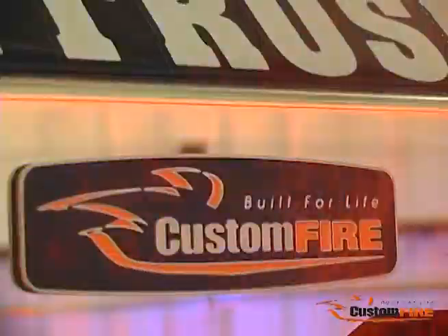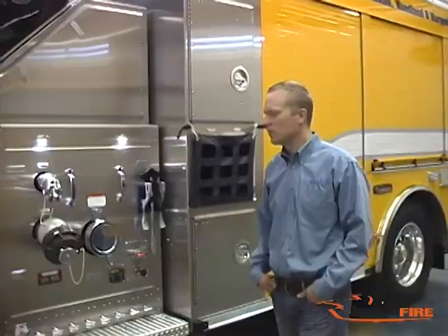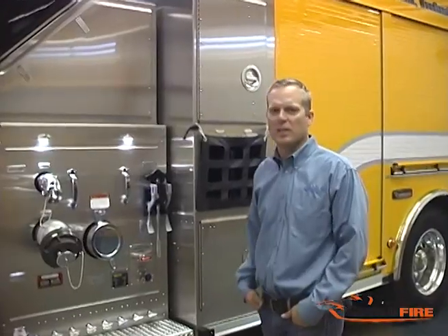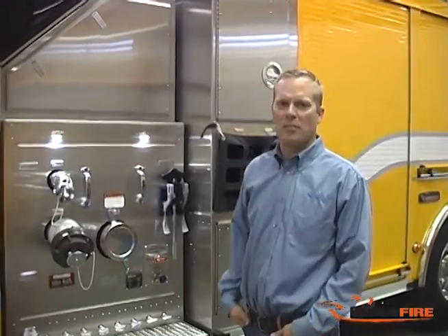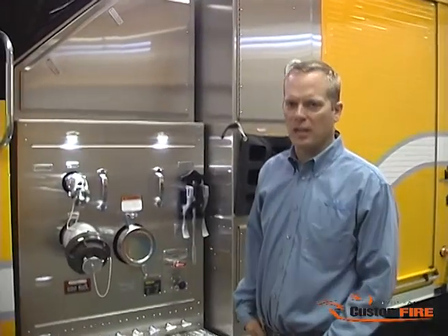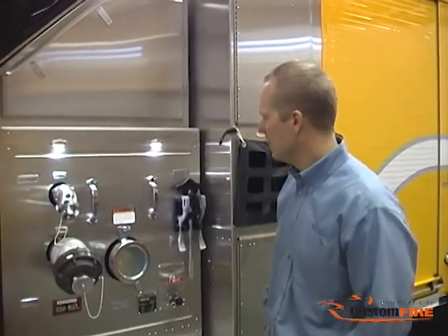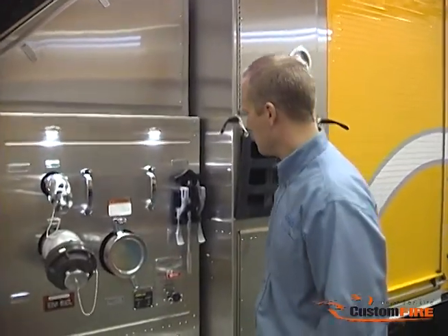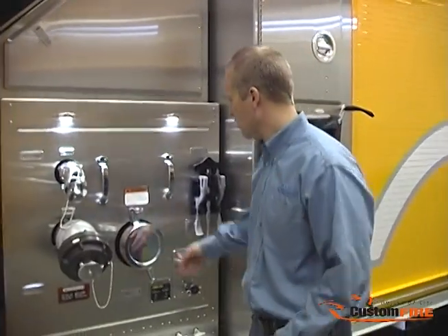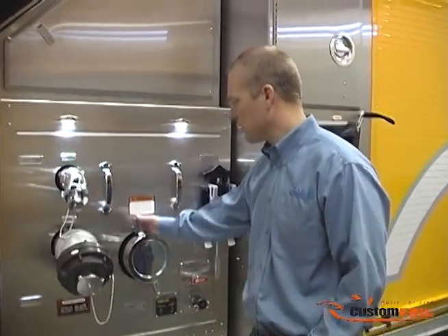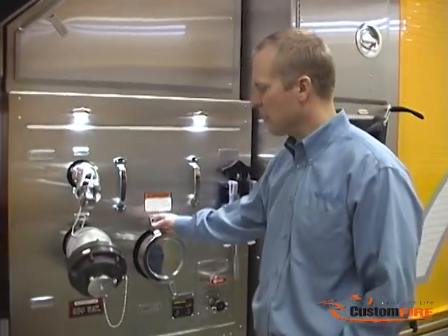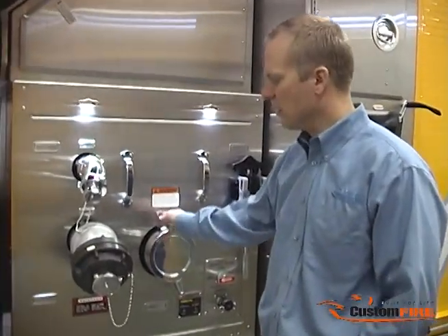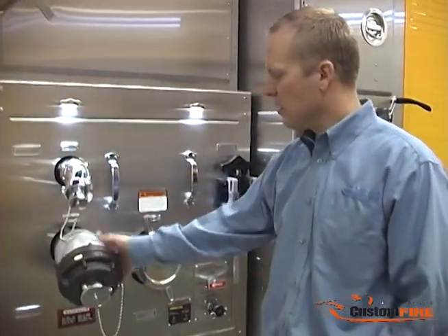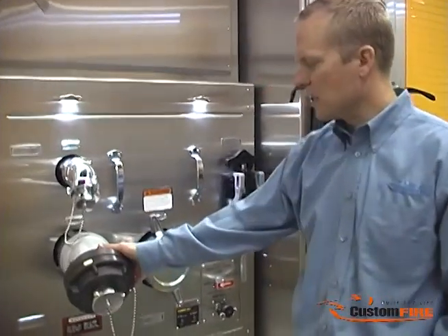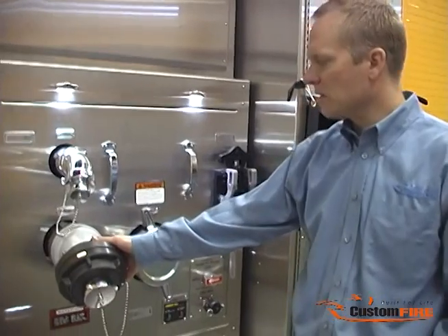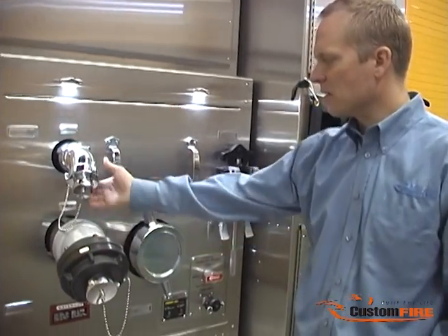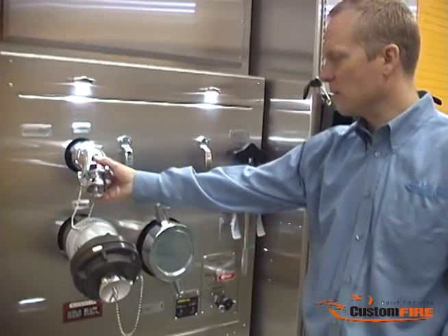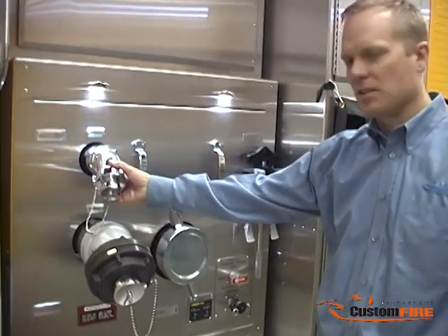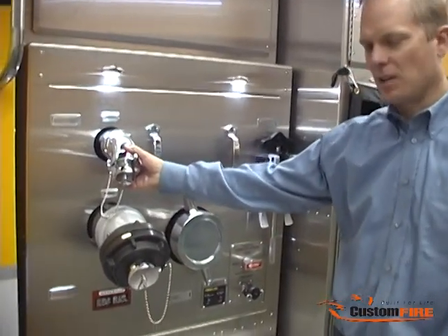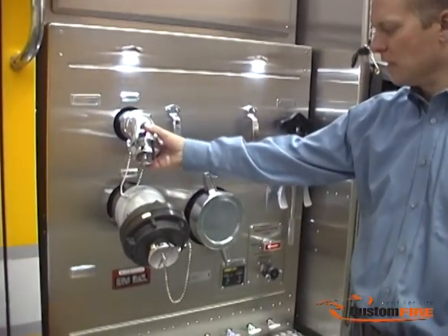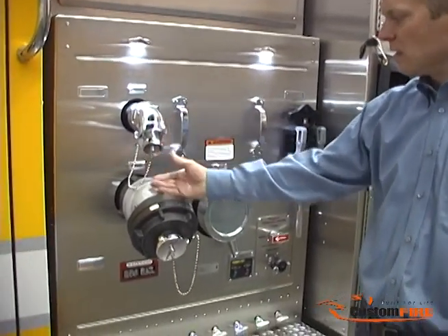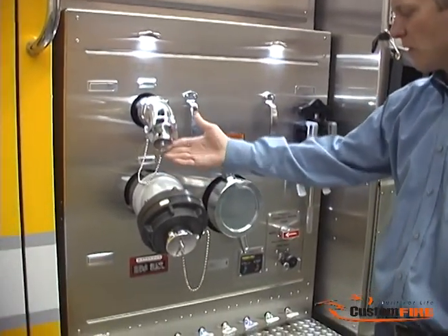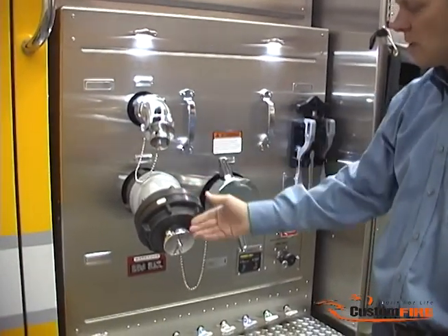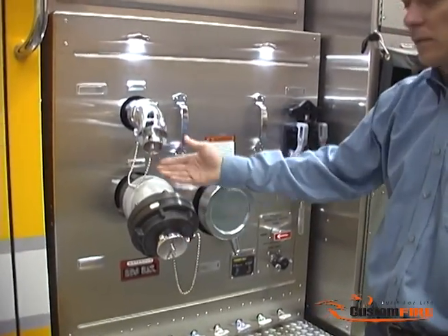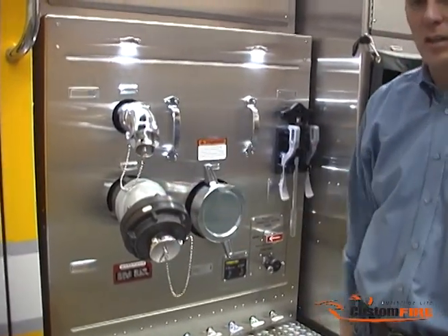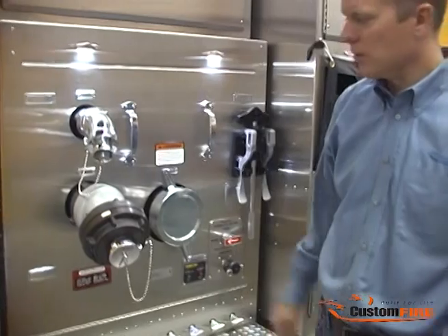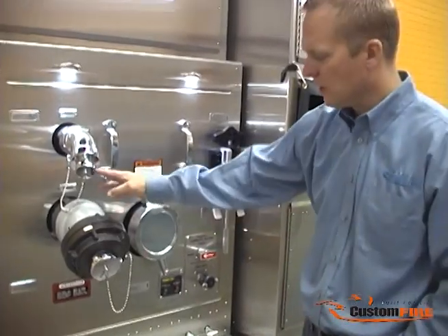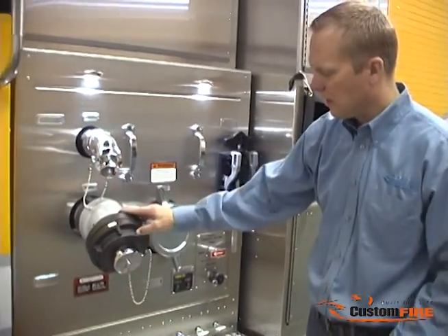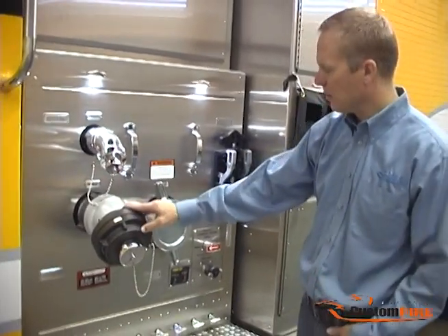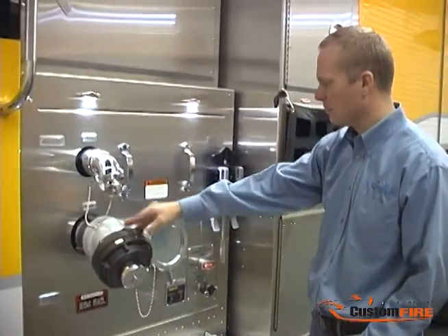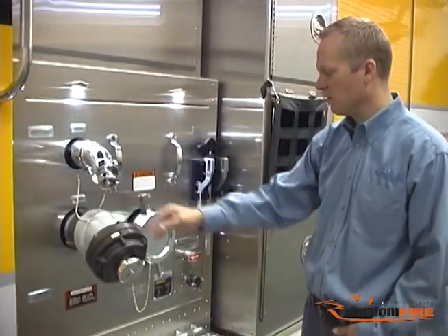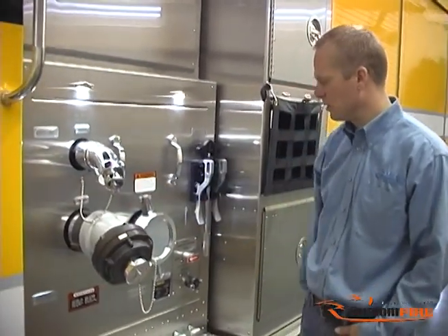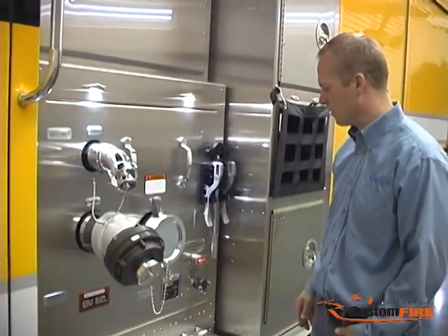We're at the driver side pump panel now. As you can see, we have a large diameter intake, a large diameter discharge, and two-and-a-half-inch discharges. Both discharges feature reducers and caps for a variety of hose attachments.